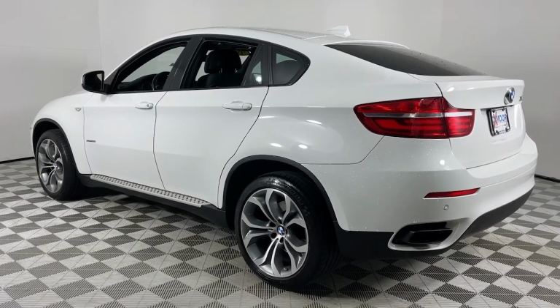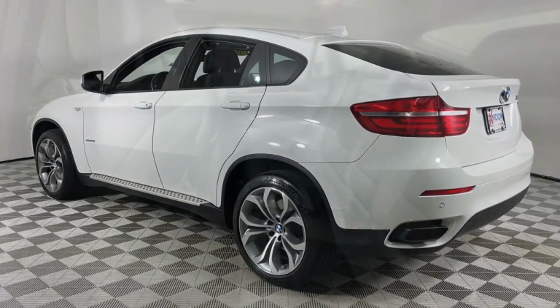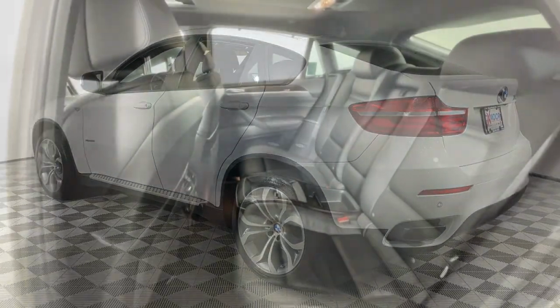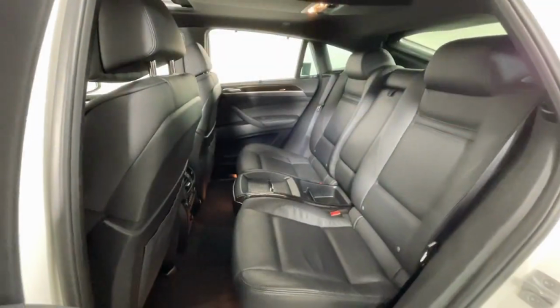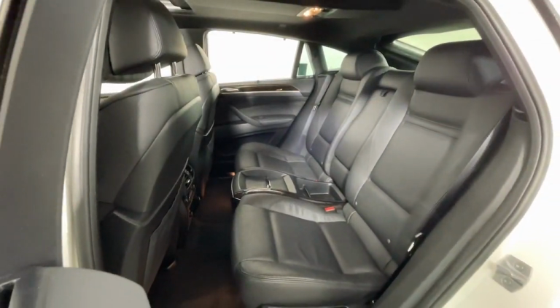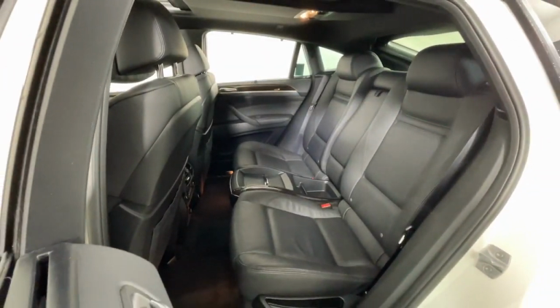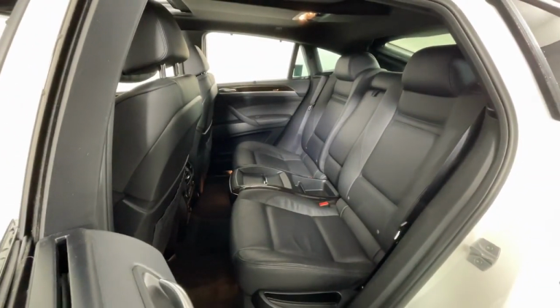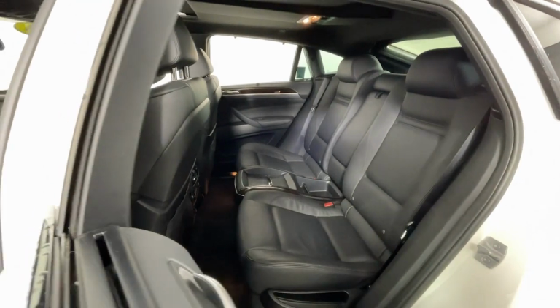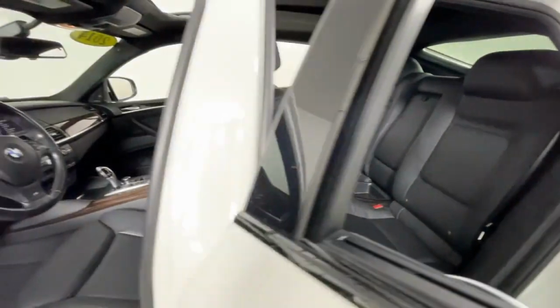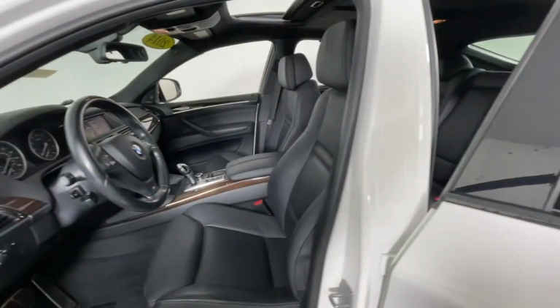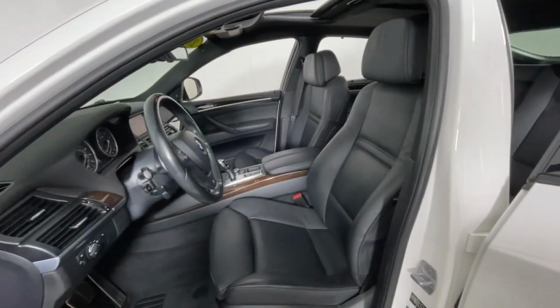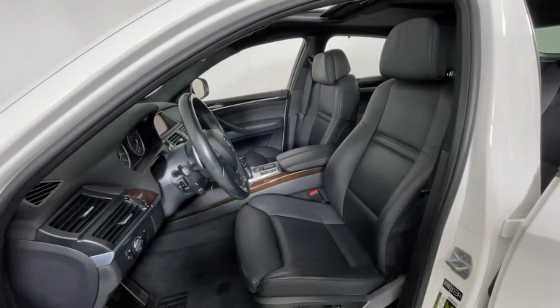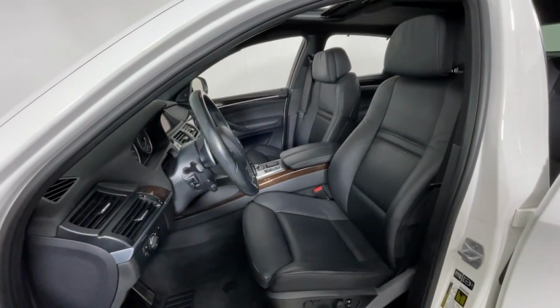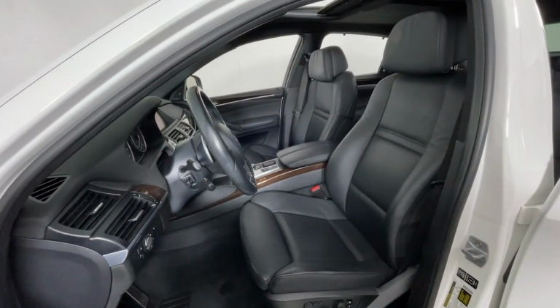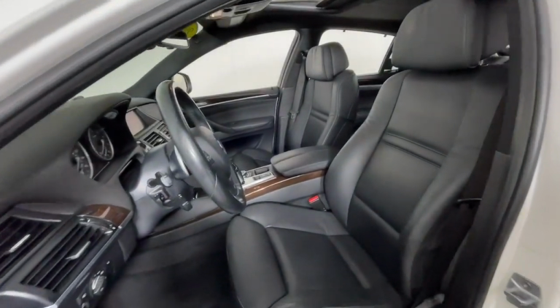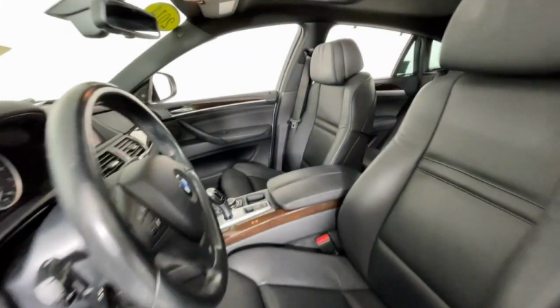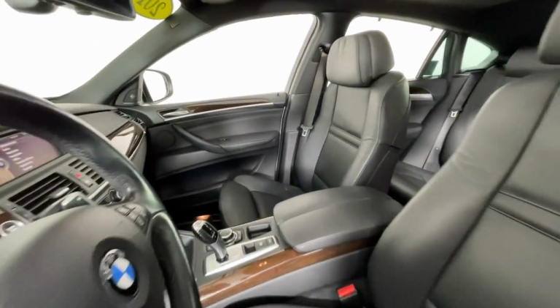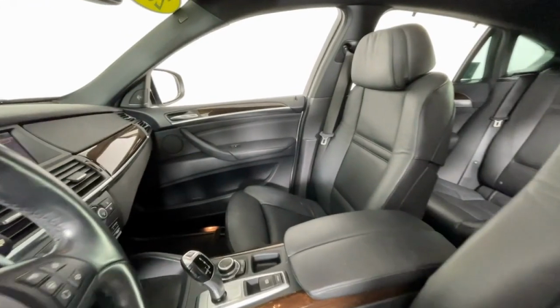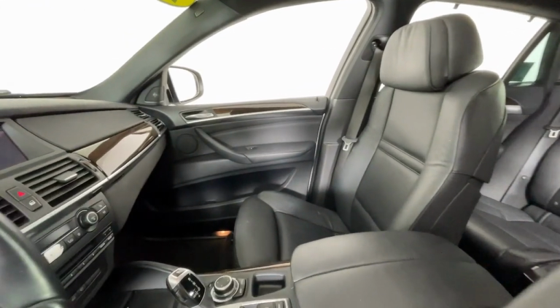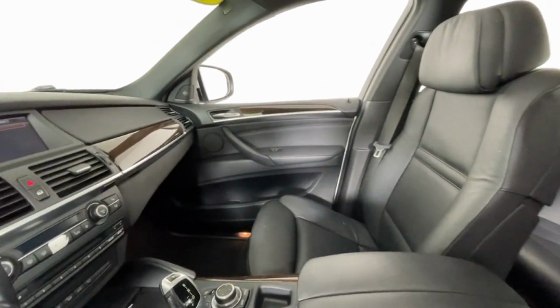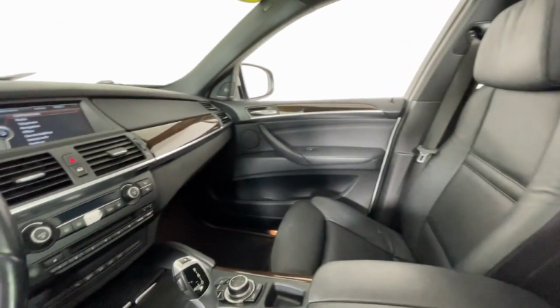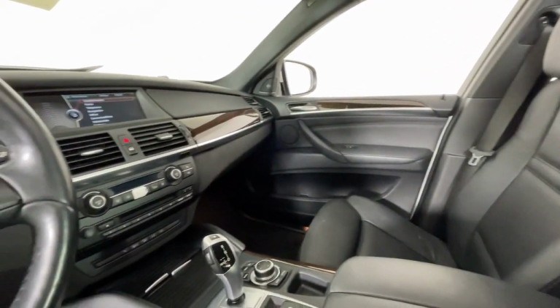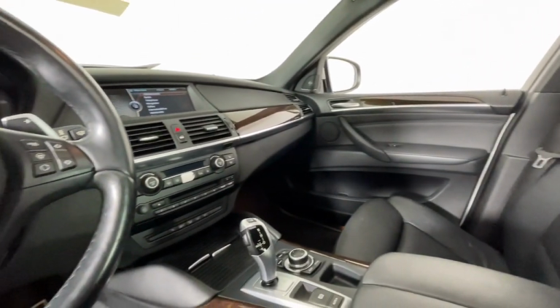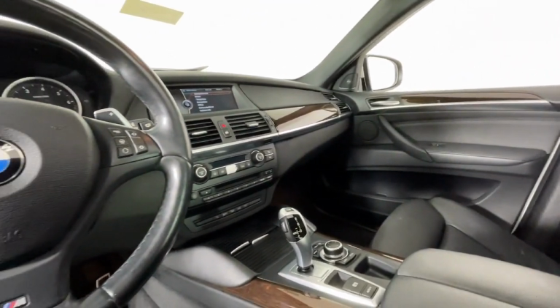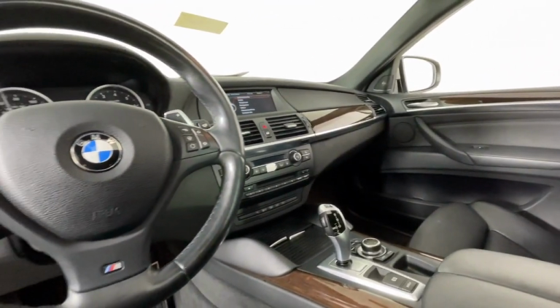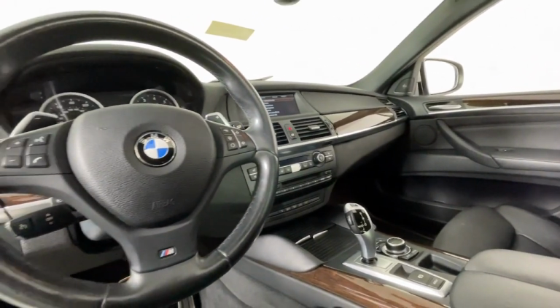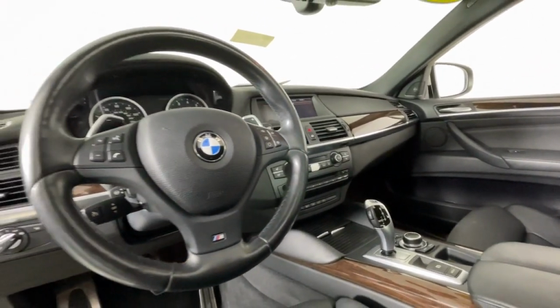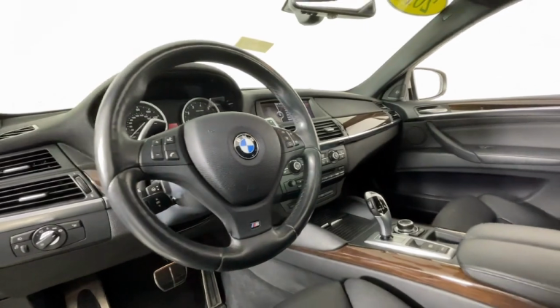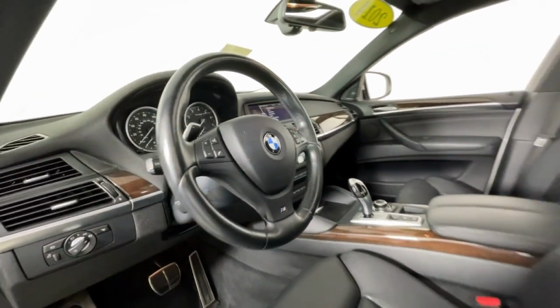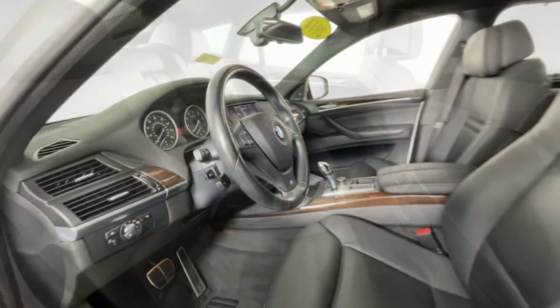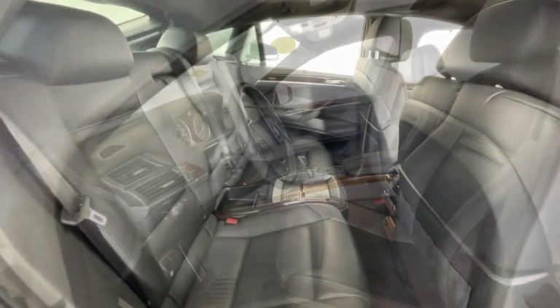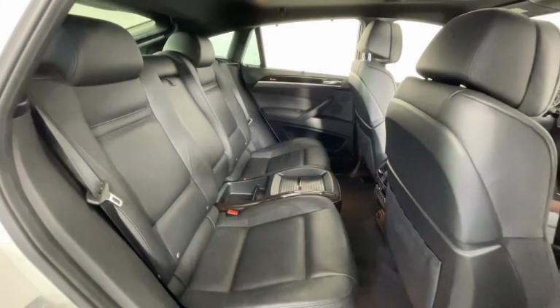The BMW X6, the spacious sports activity coupe that surpasses expectations for elegance, power, comfort, and prestige. Loaded with the technology you need to stay connected and engineered to perform, the X6 defies convention.